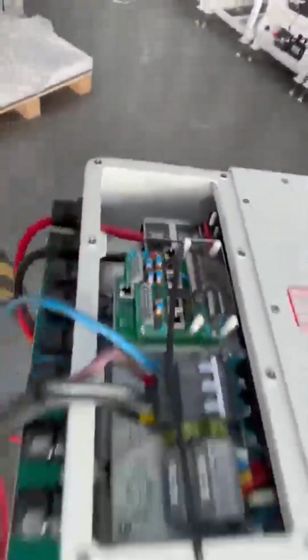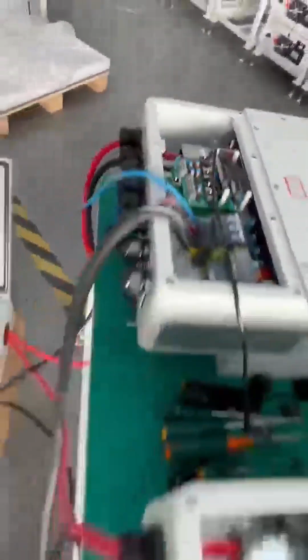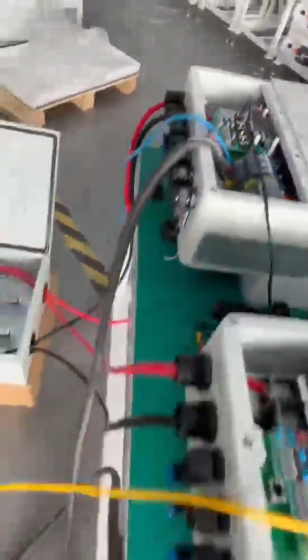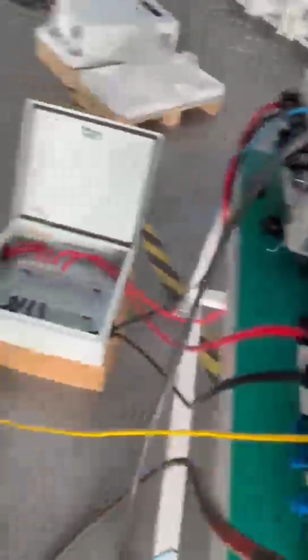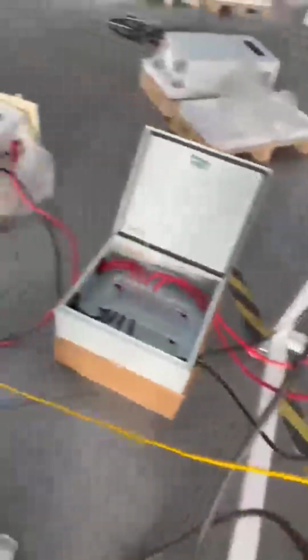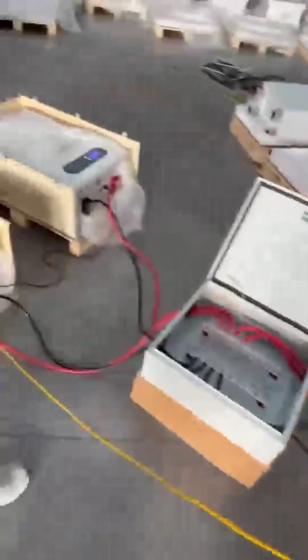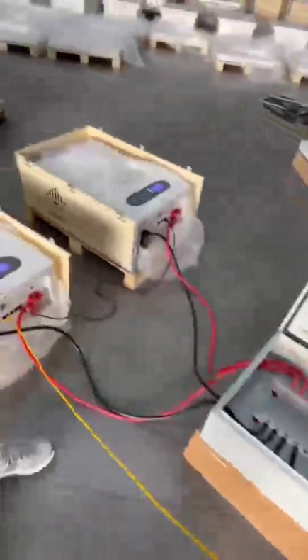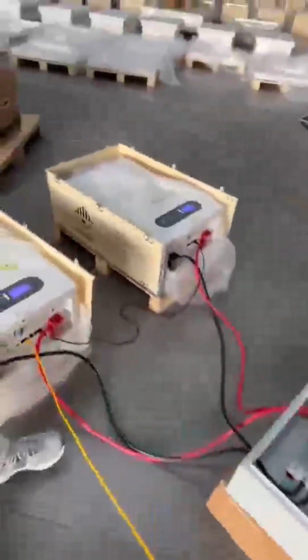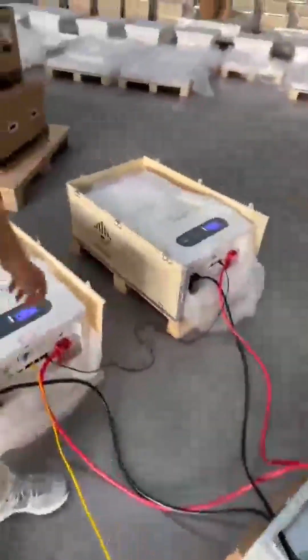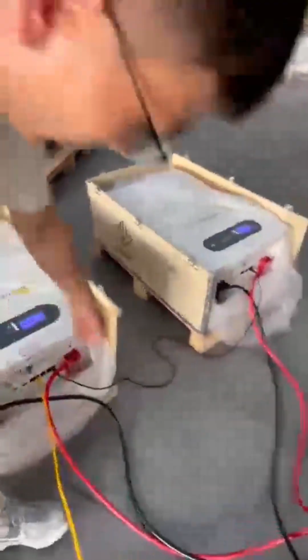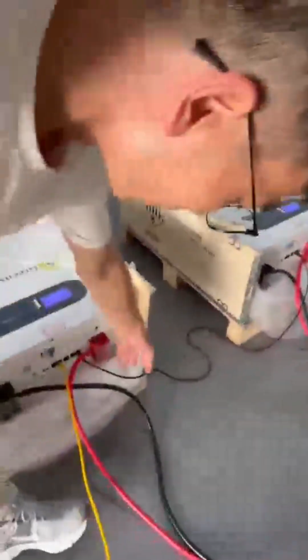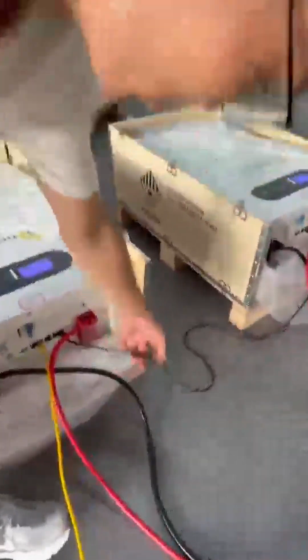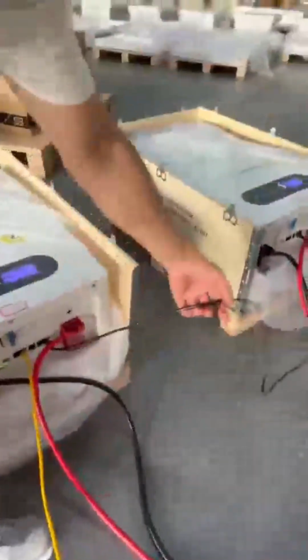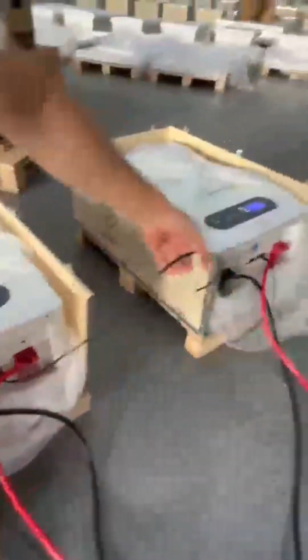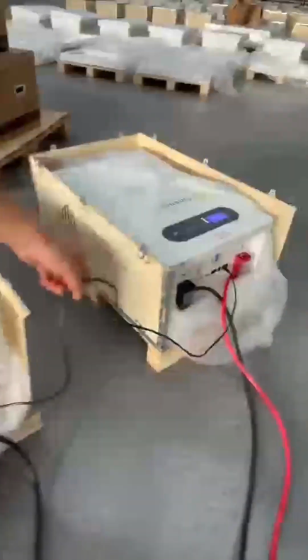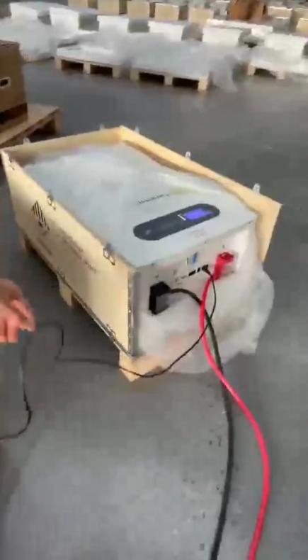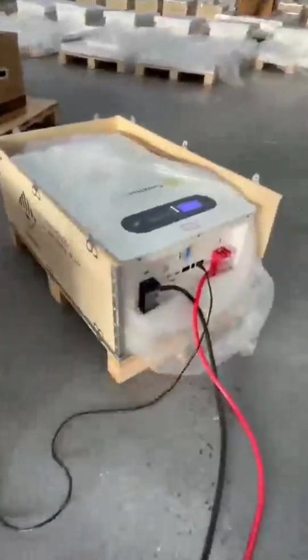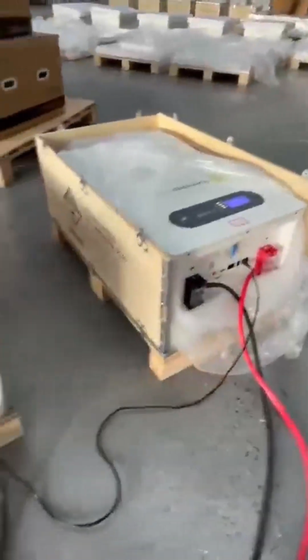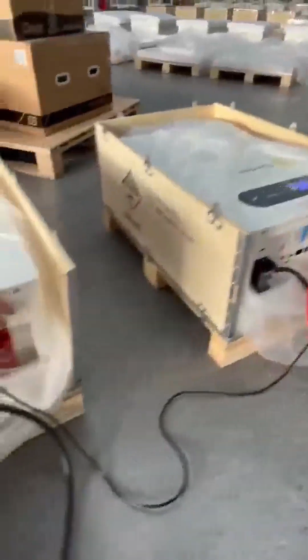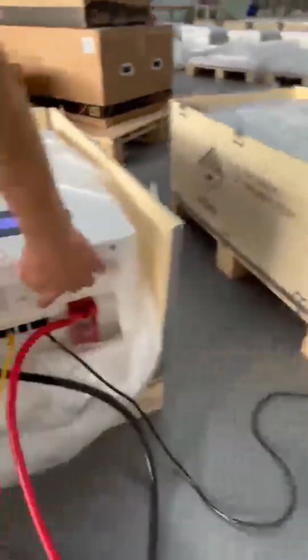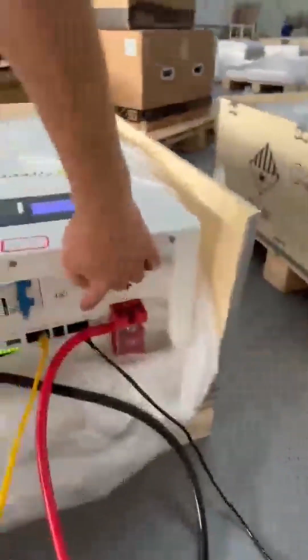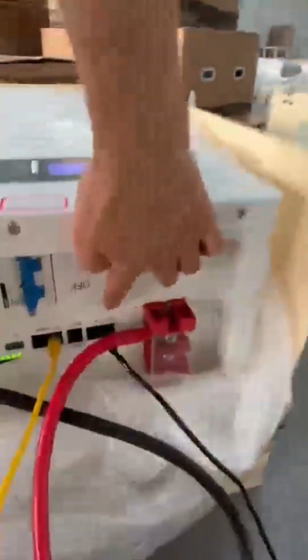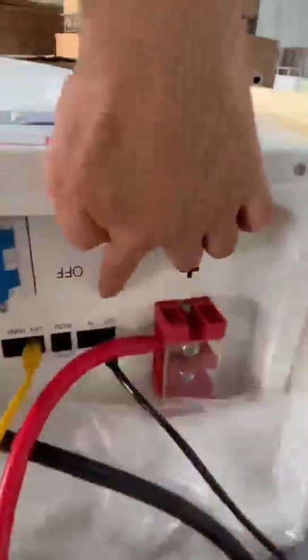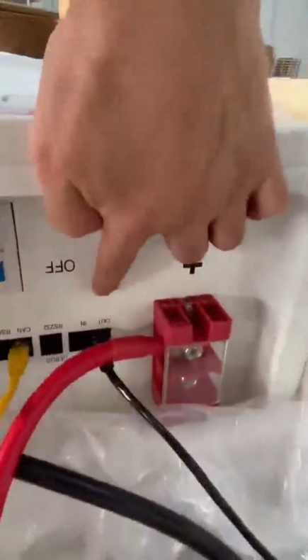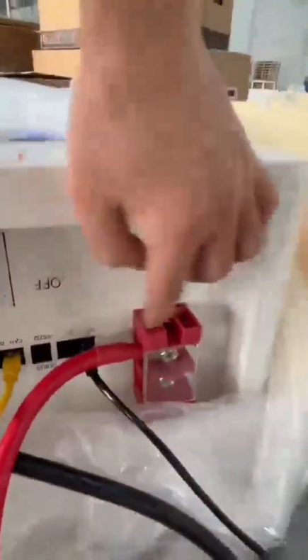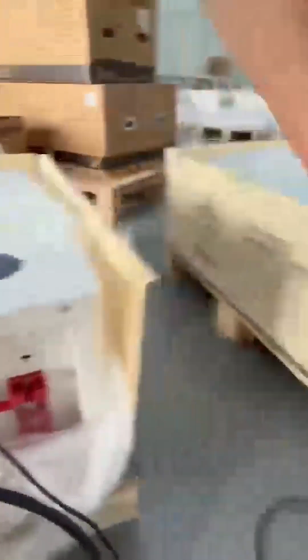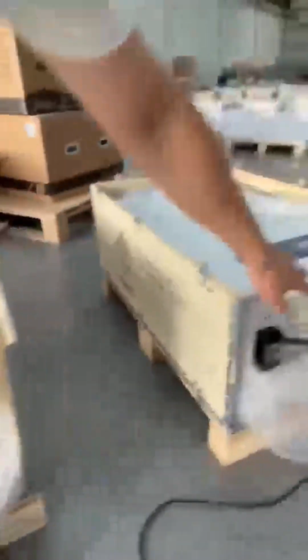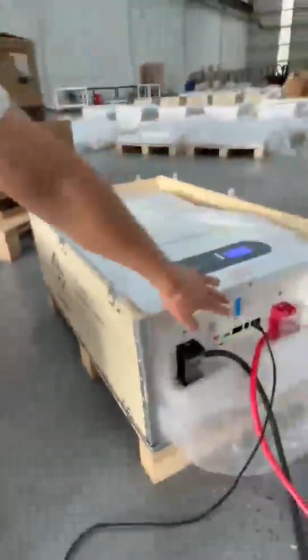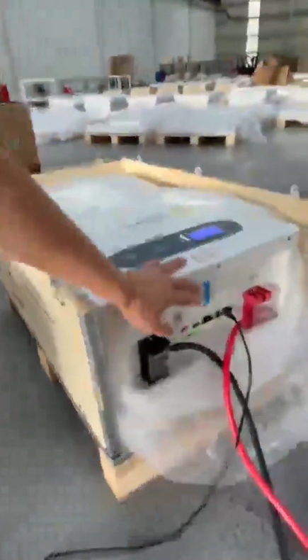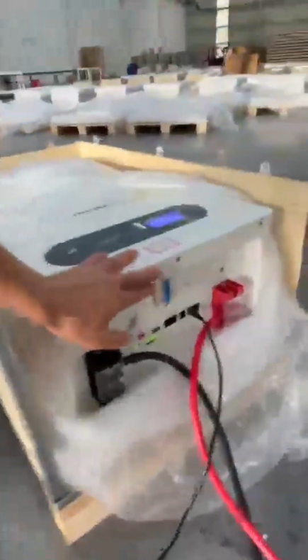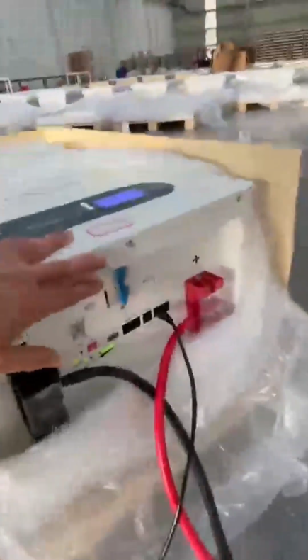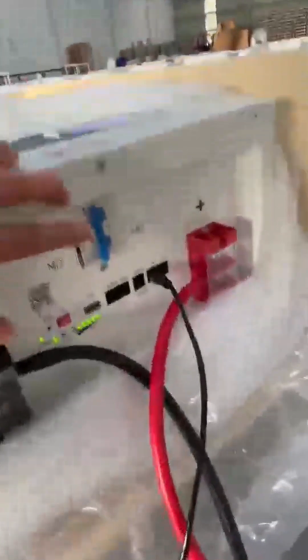Then let us connect the parallel cable between two batteries, from the master output to the slave battery input.